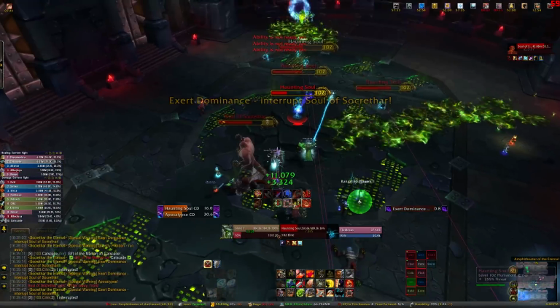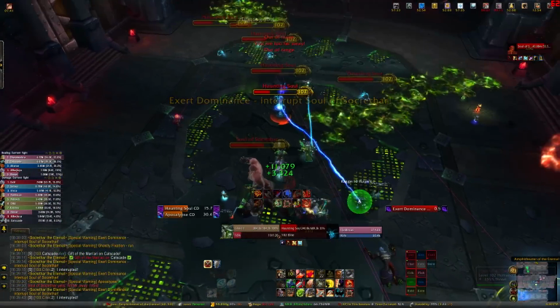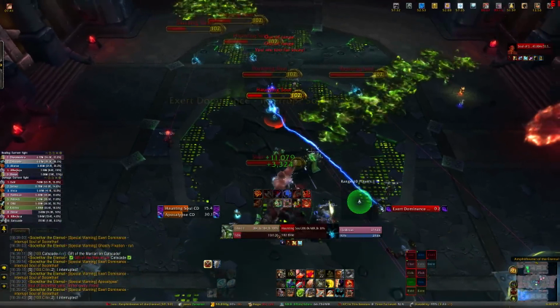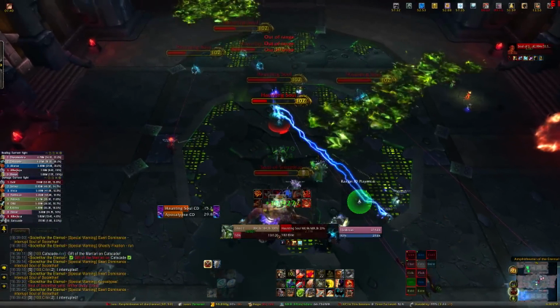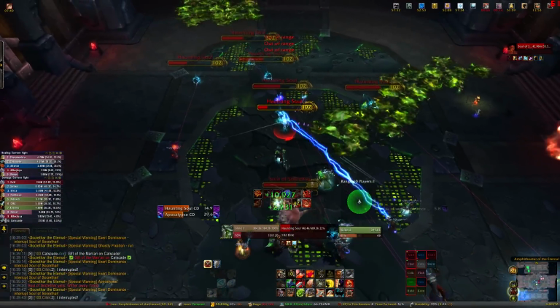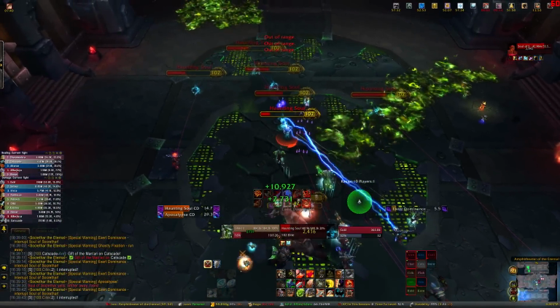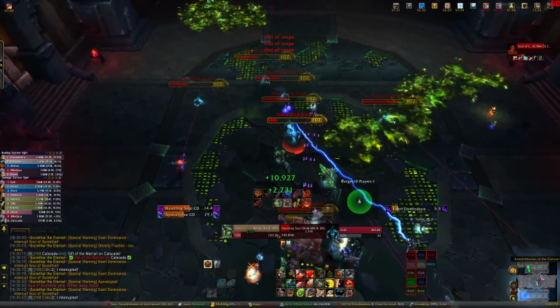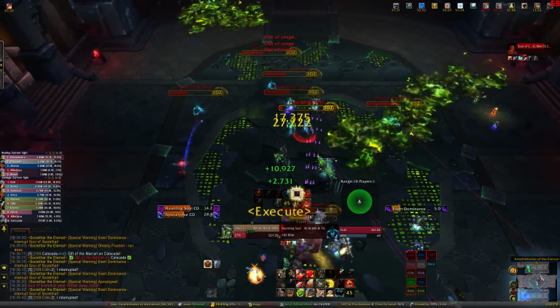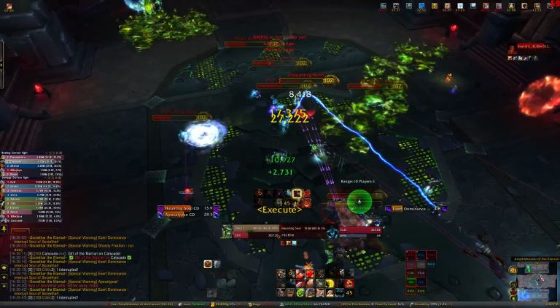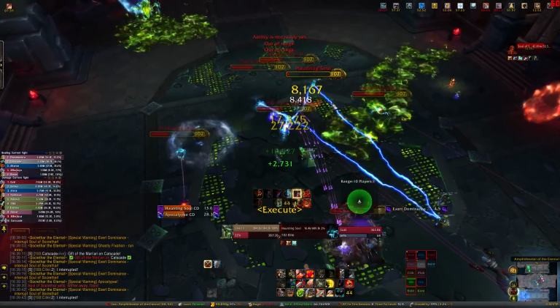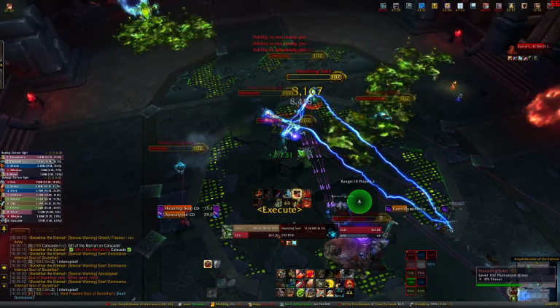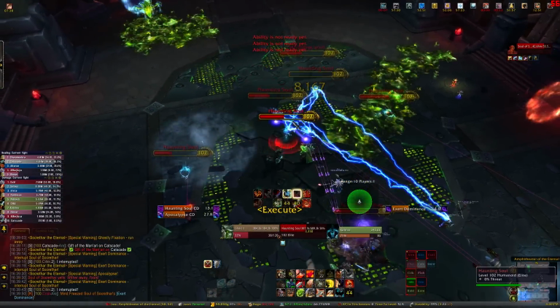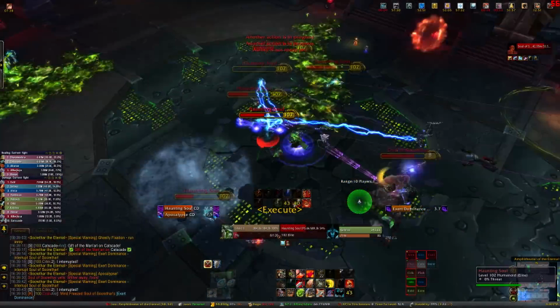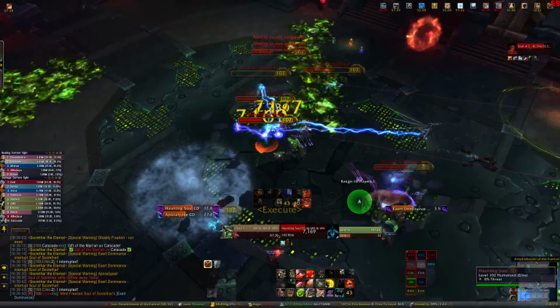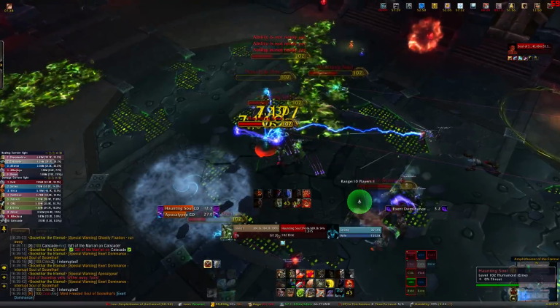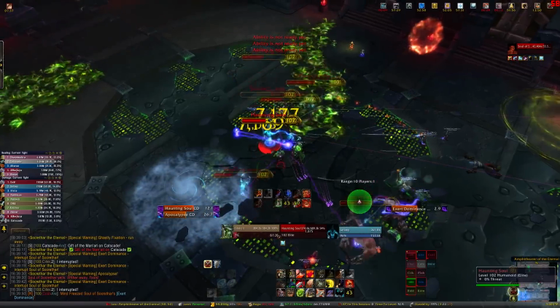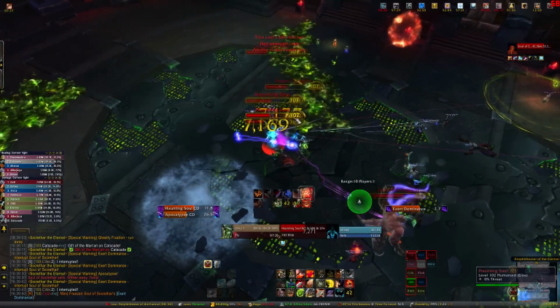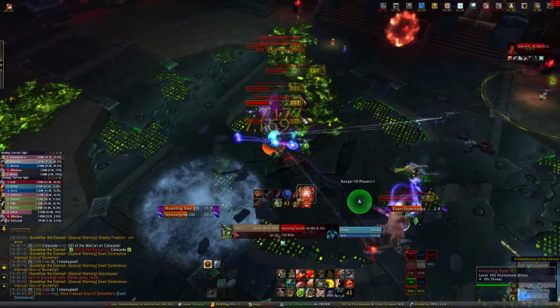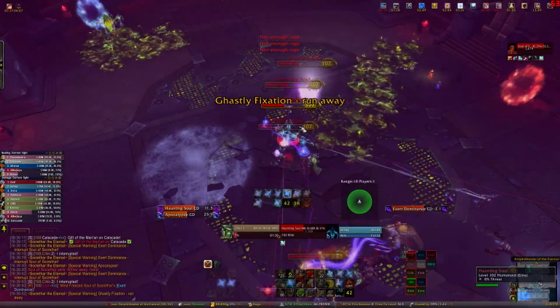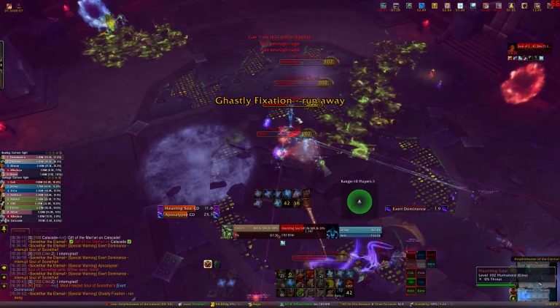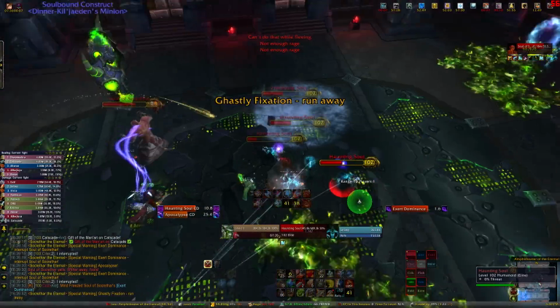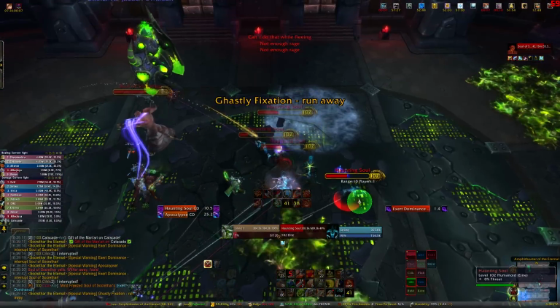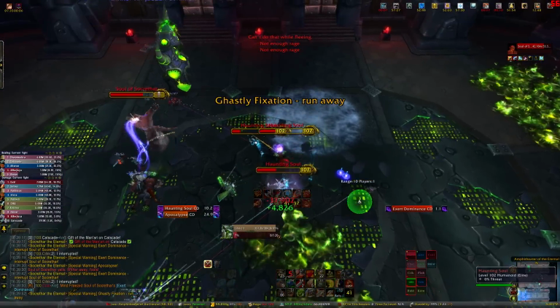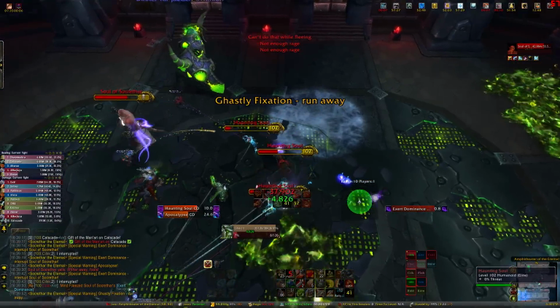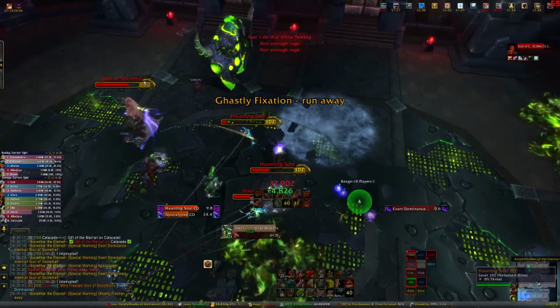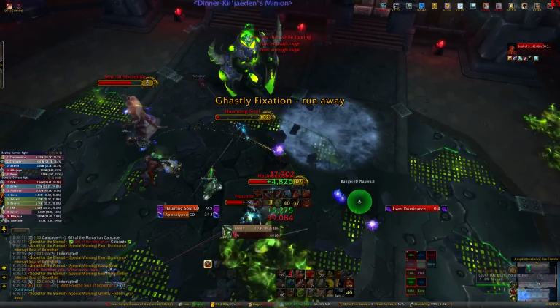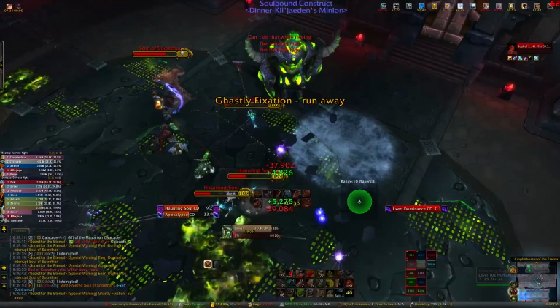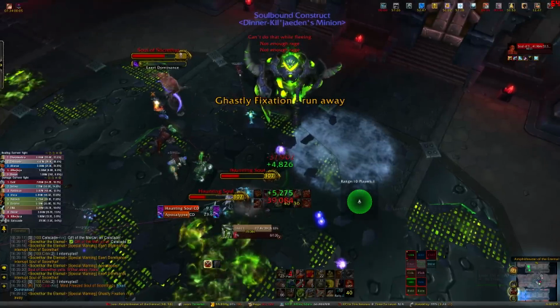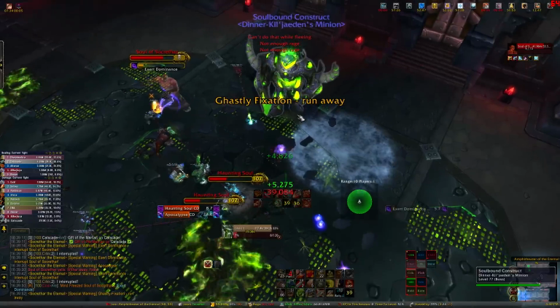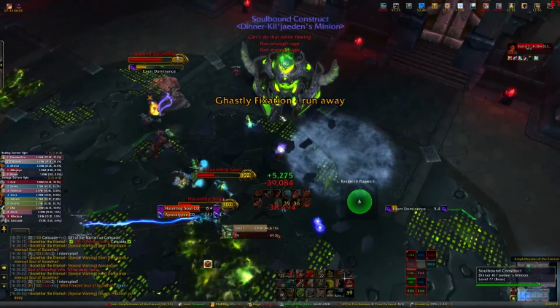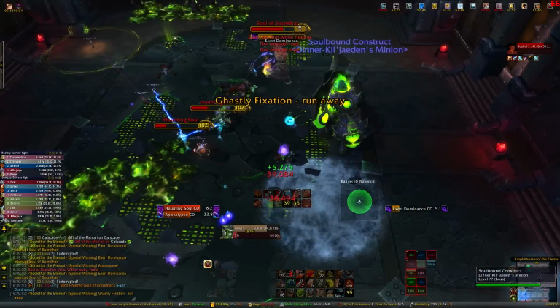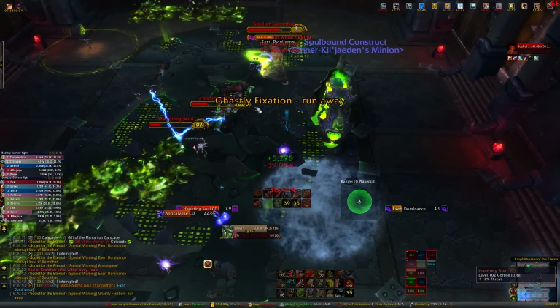The Haunting Souls spawn from blue portals and fixate players. If they get to that player, they'll explode and fear anyone within 8 yards. If these souls come within 5 yards of the construct, they do a lot of damage to it.